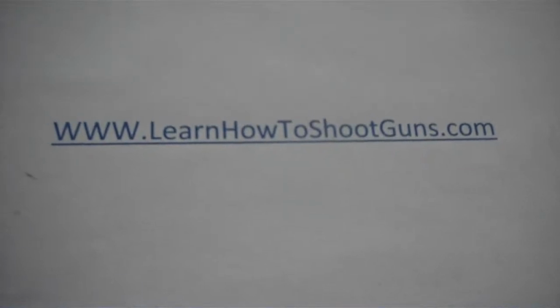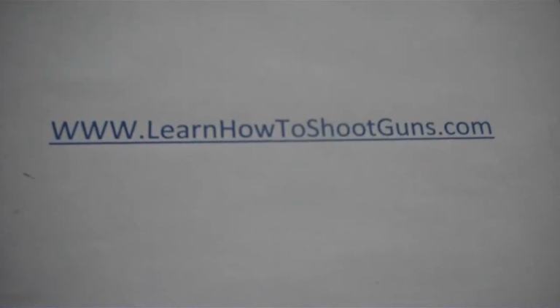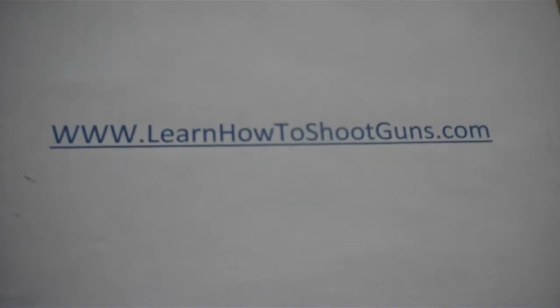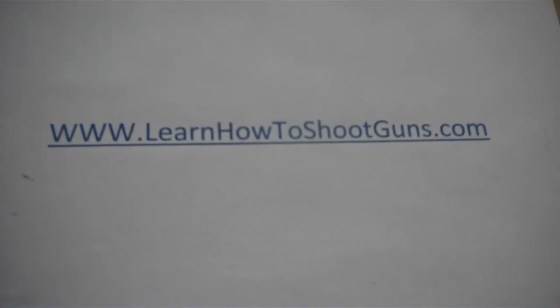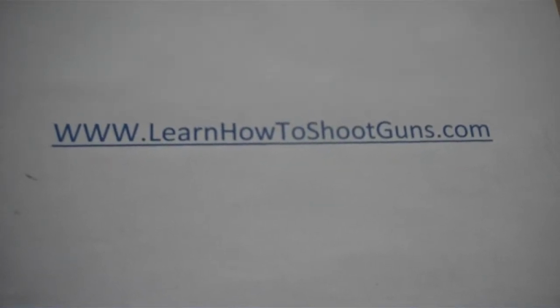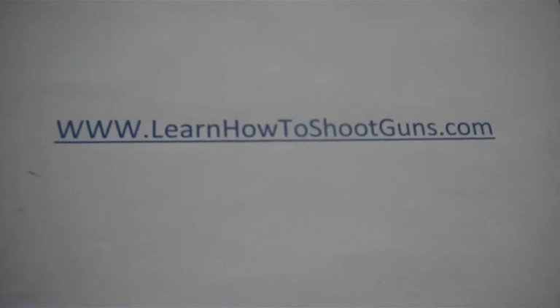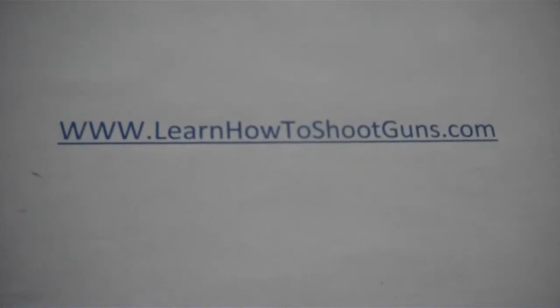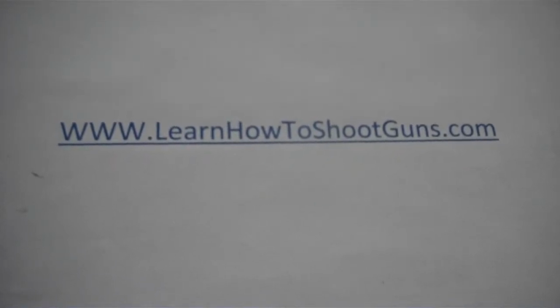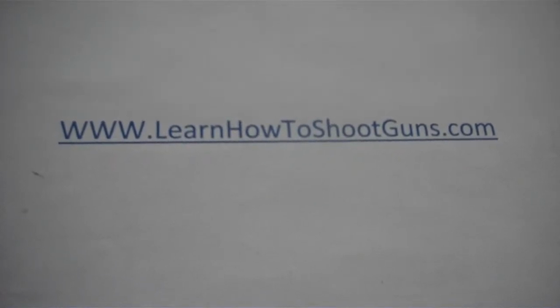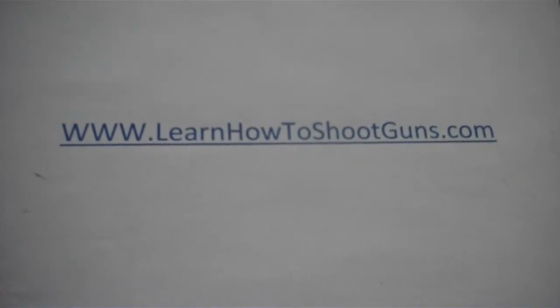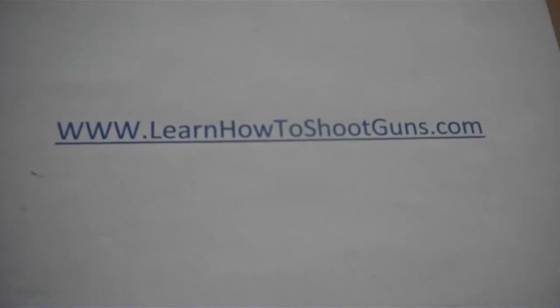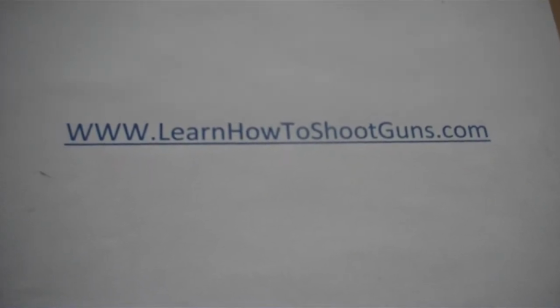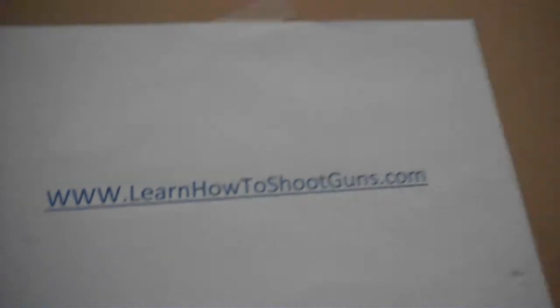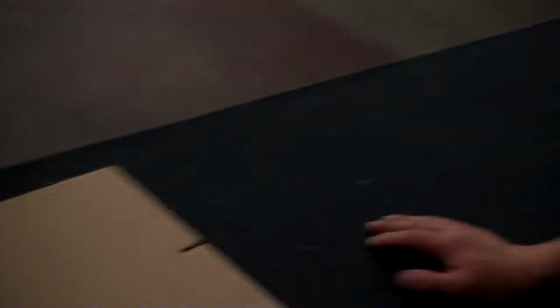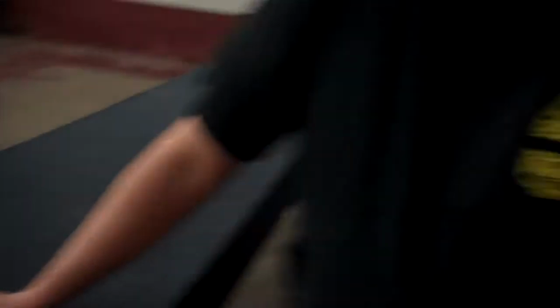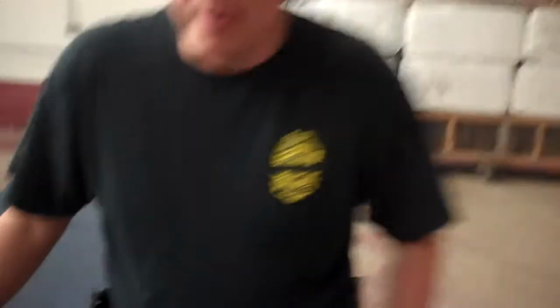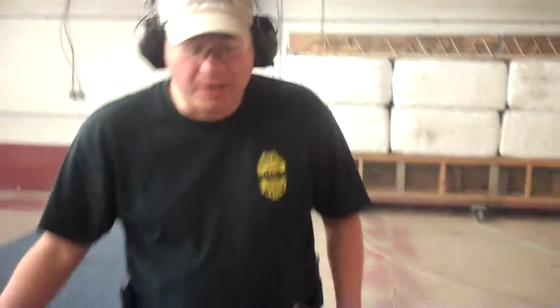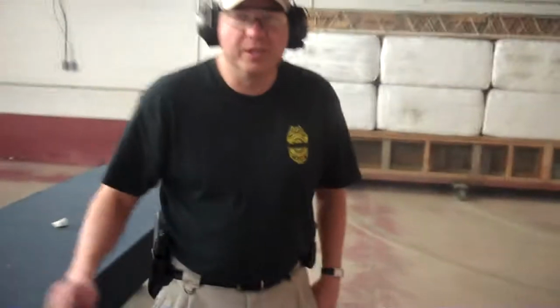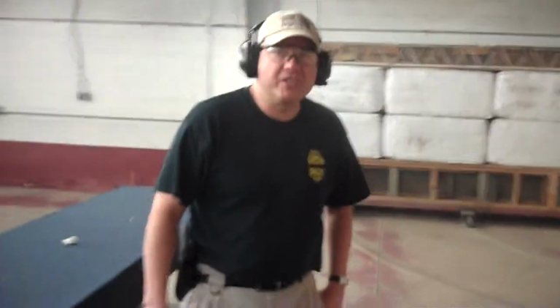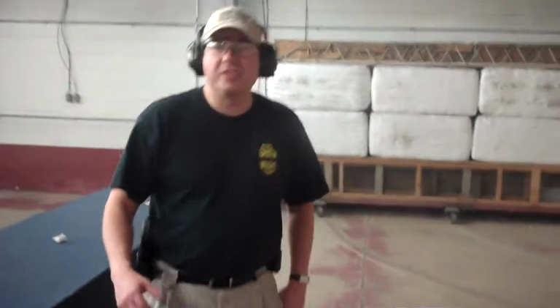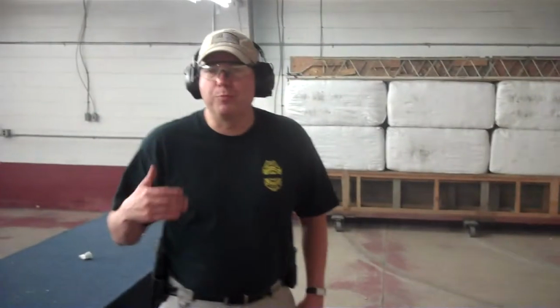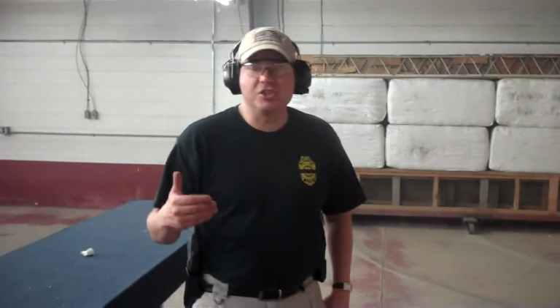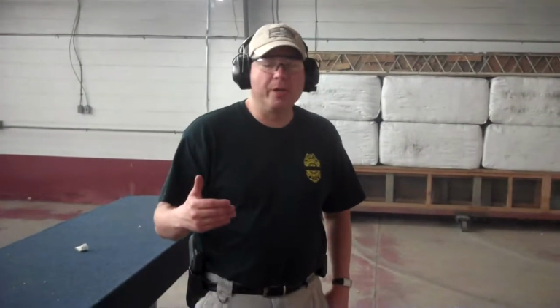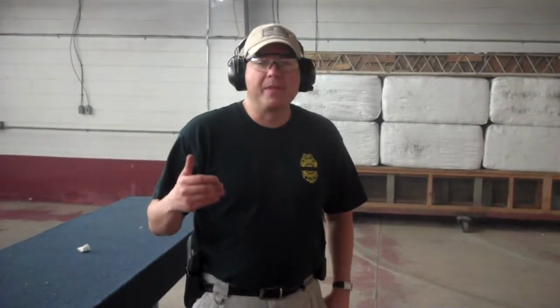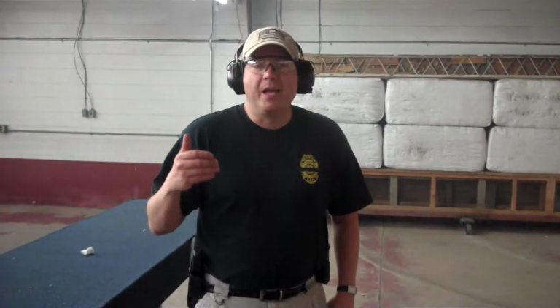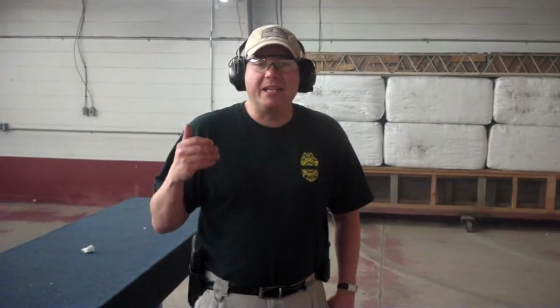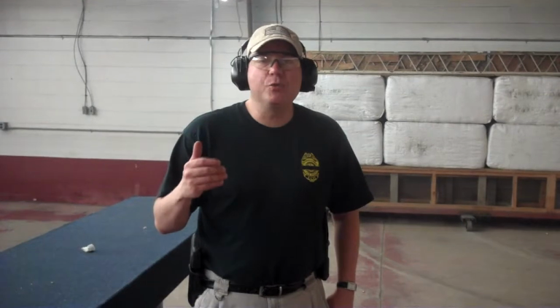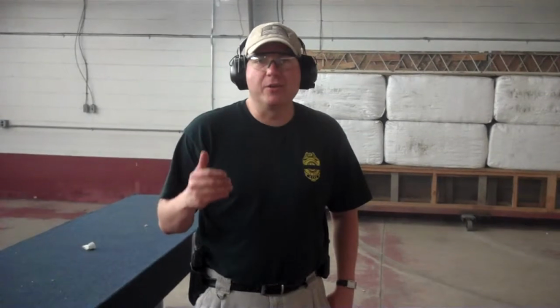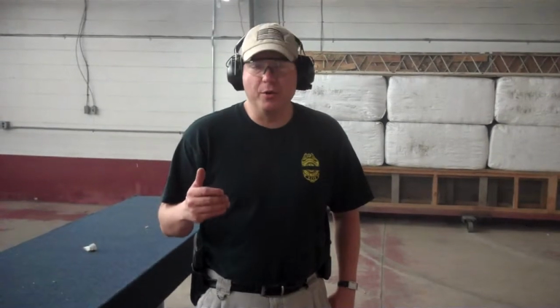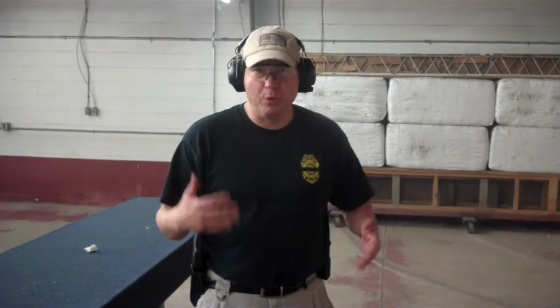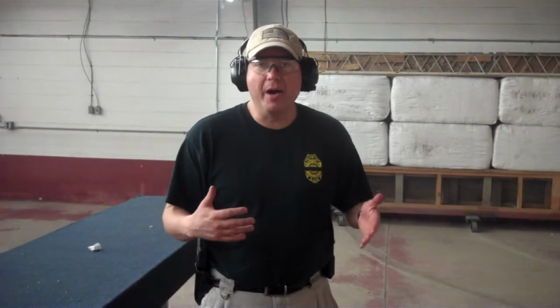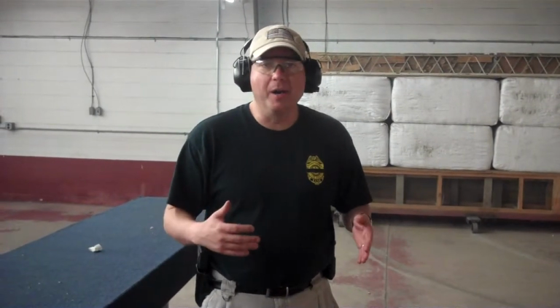Welcome to LearnHowToShootGuns.com. Today we're going to discuss body armor drills. A body armor drill is something you practice in shooting in case you encounter an opponent who's wearing body armor.